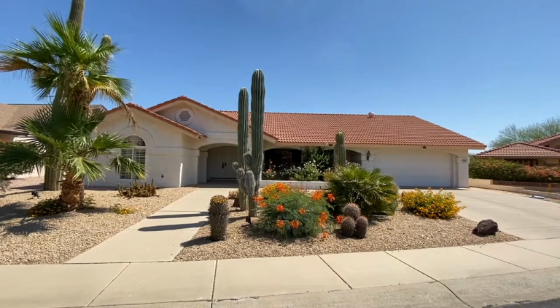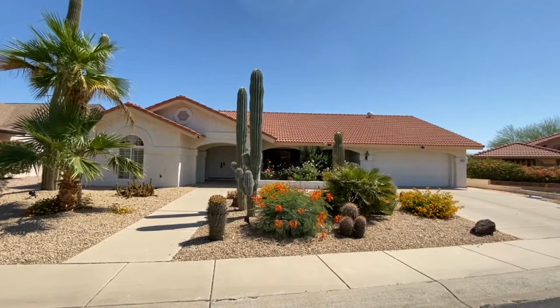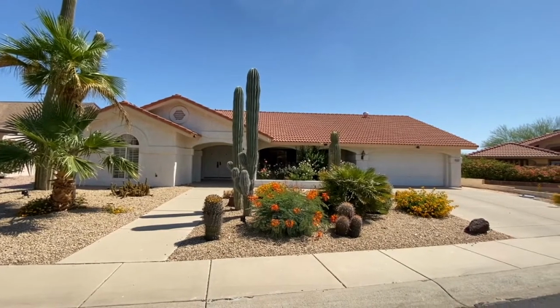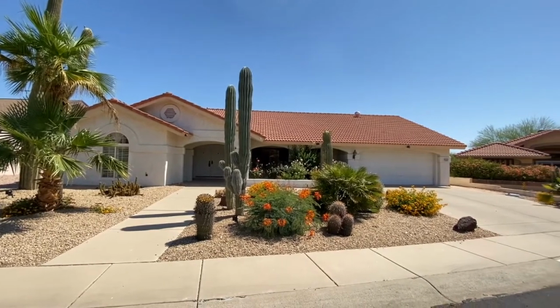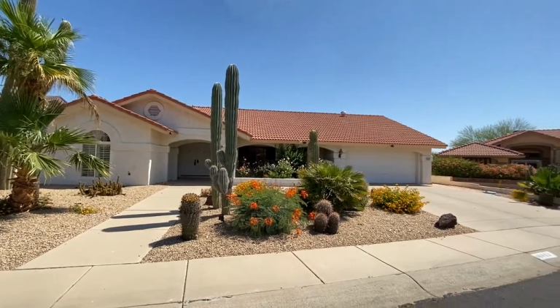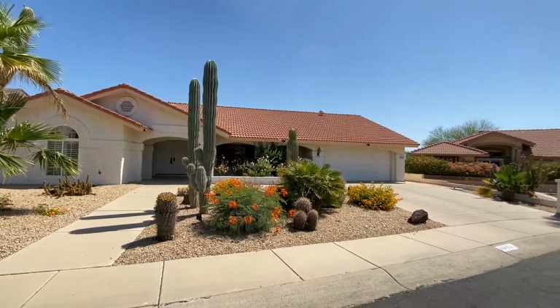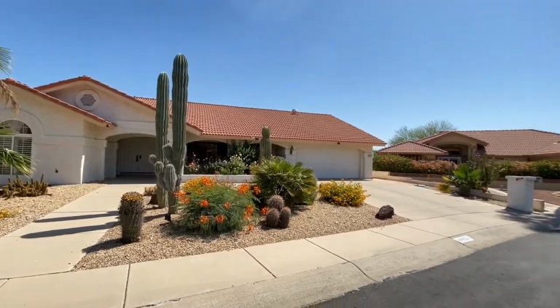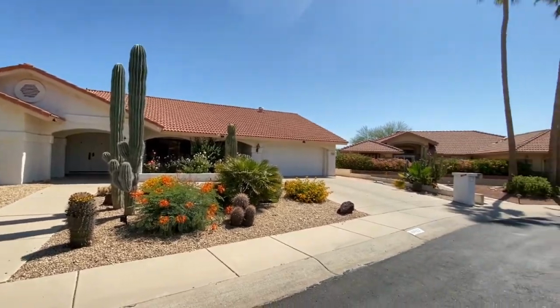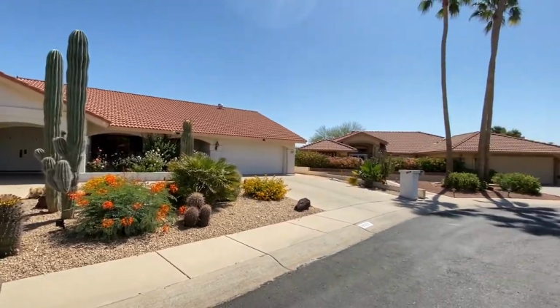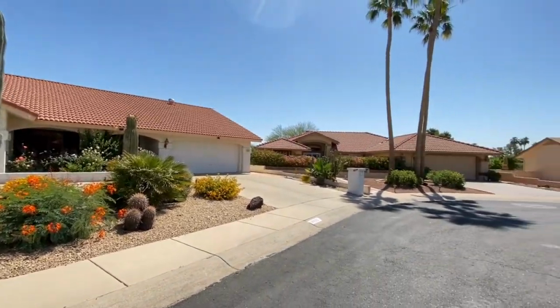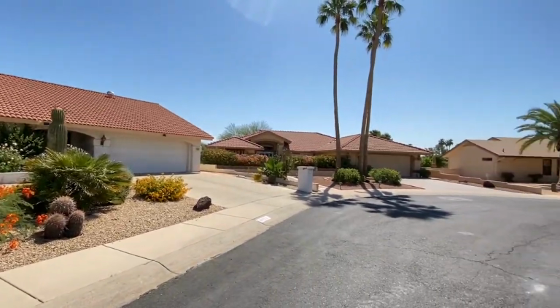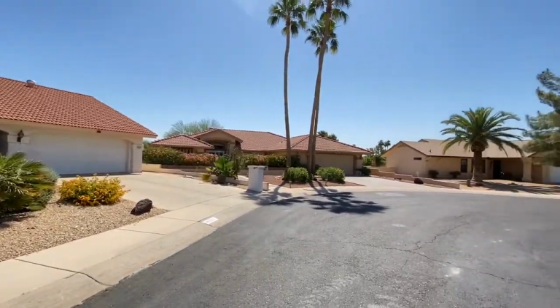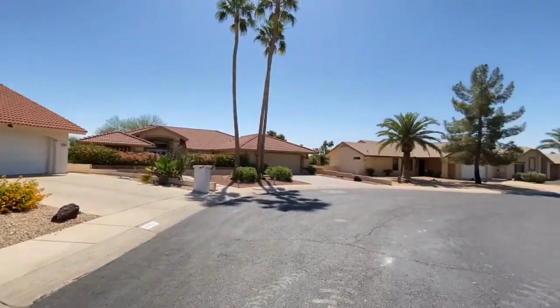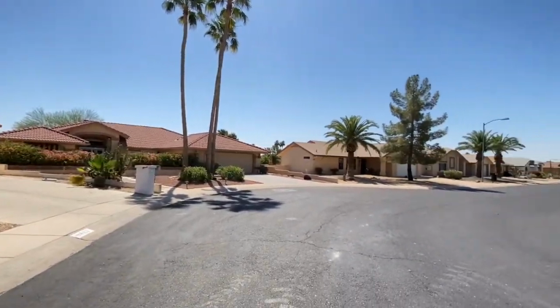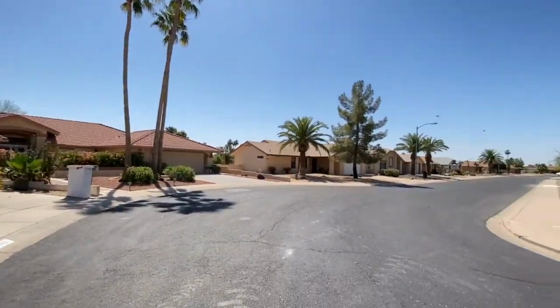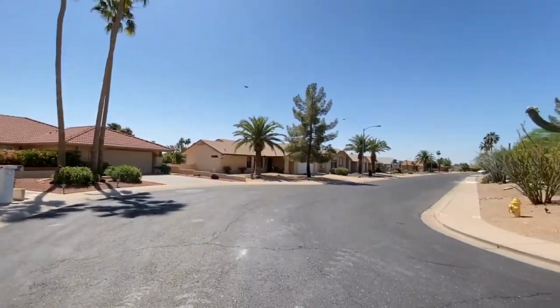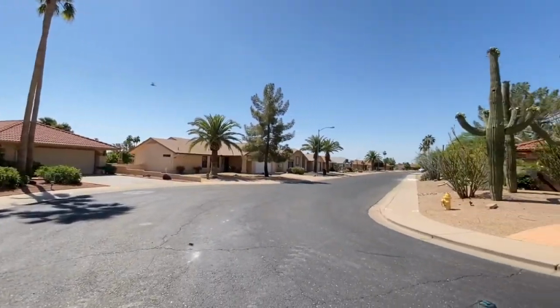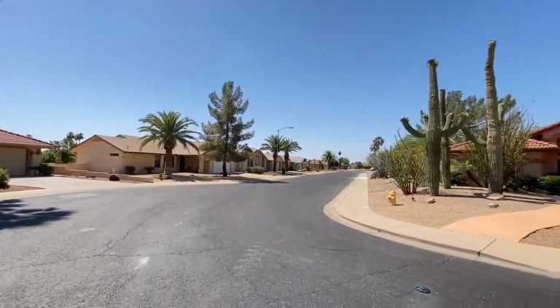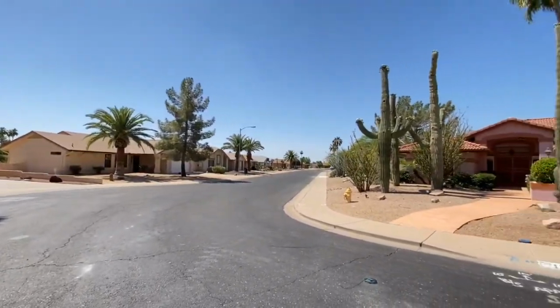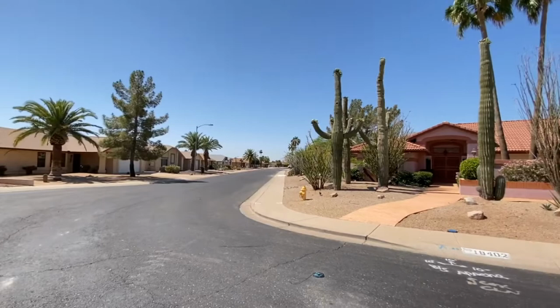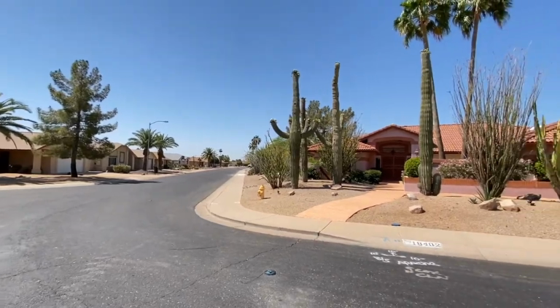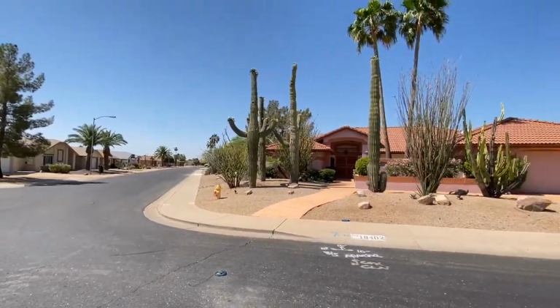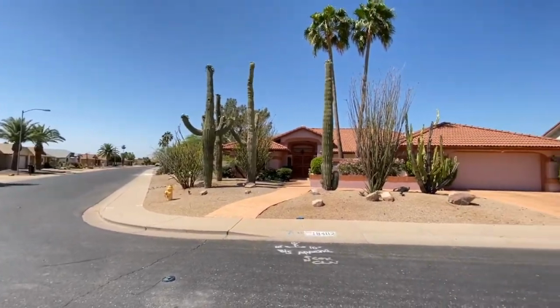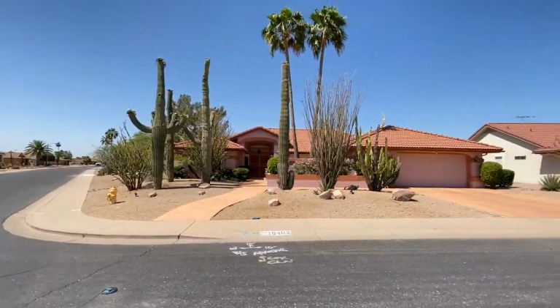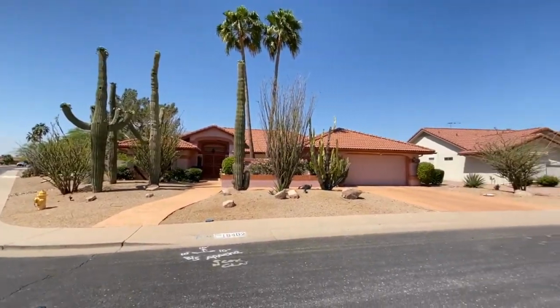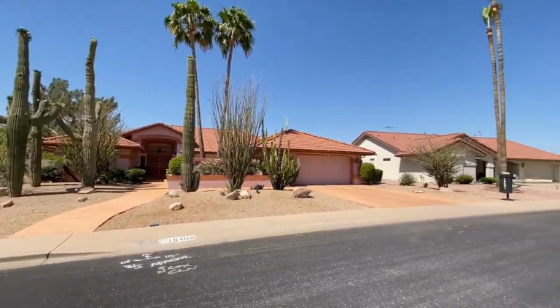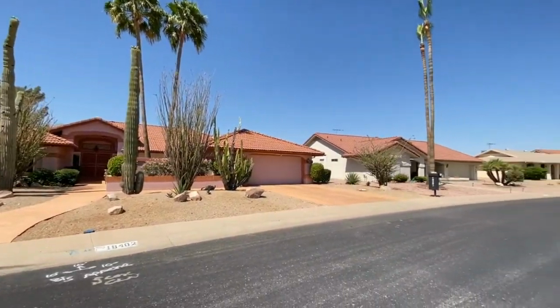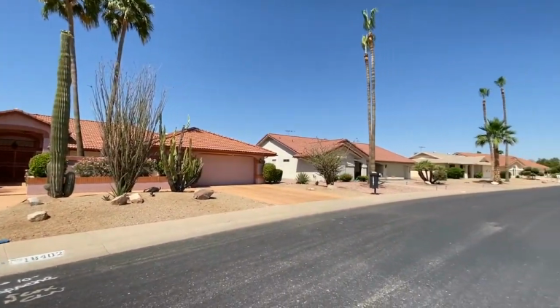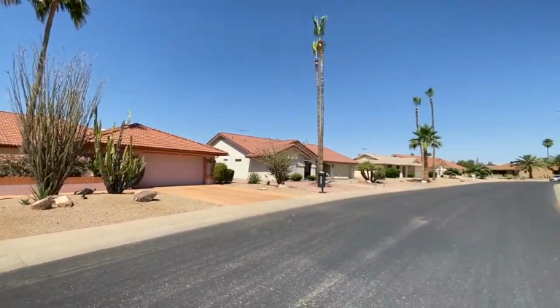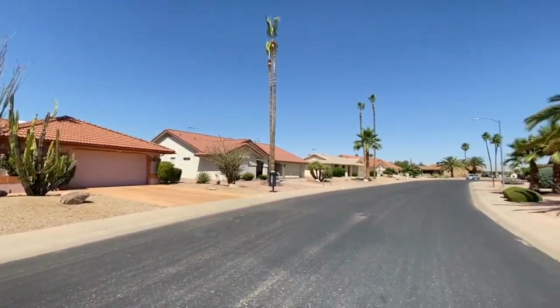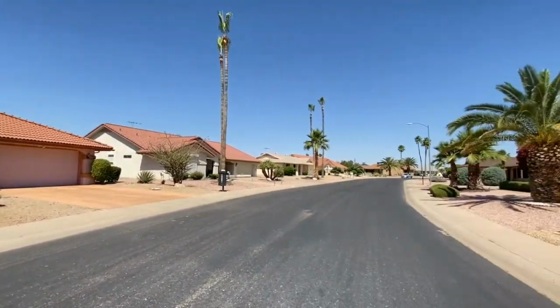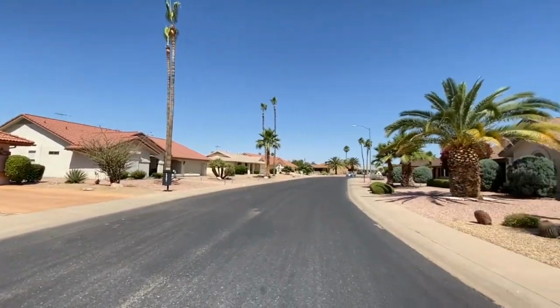ServiceStar Realty has been in business since 2011 and we strive to be the best property management company in Sun City West, Arizona. We hope you enjoy this video tour.